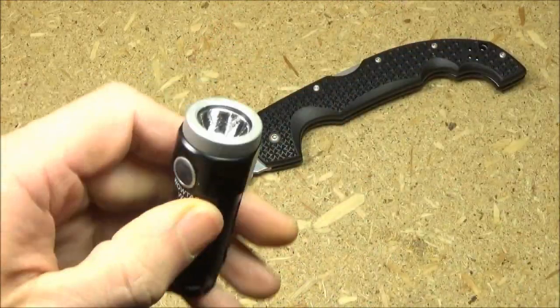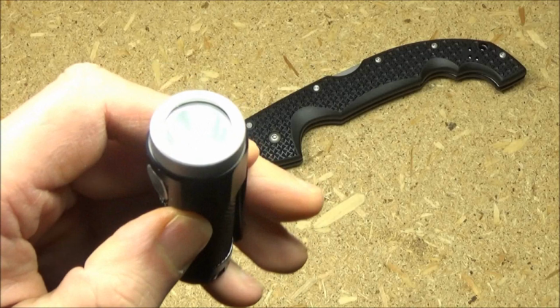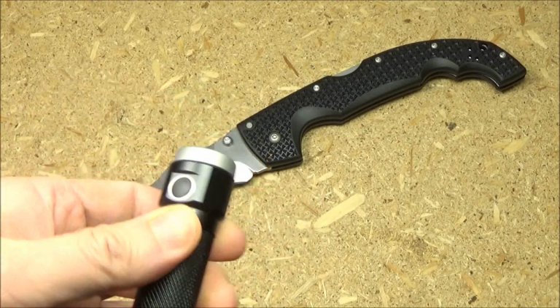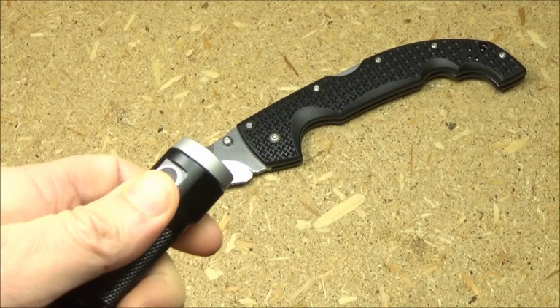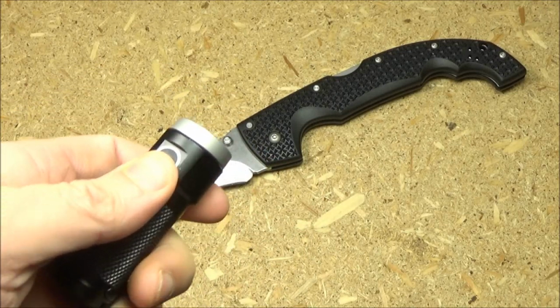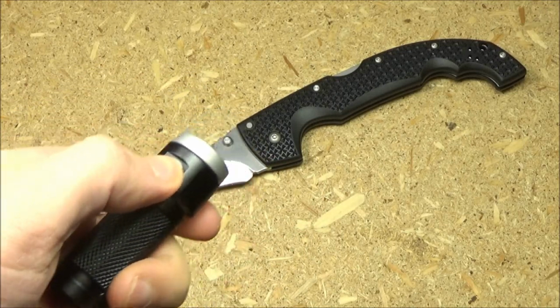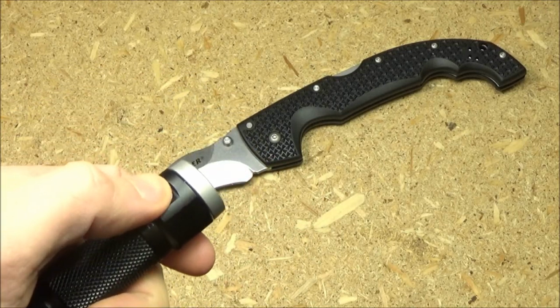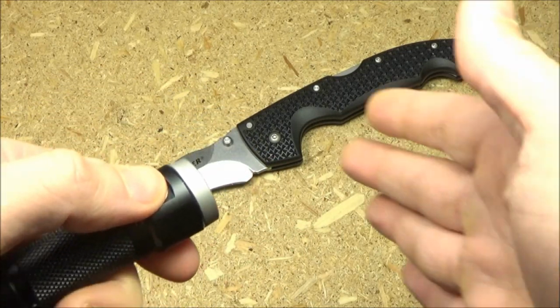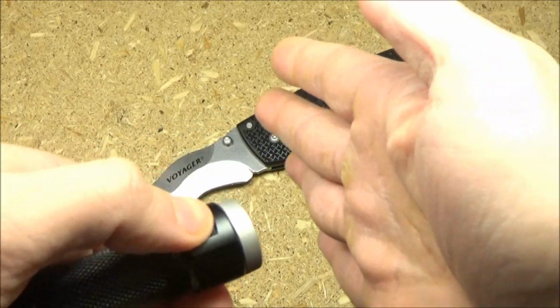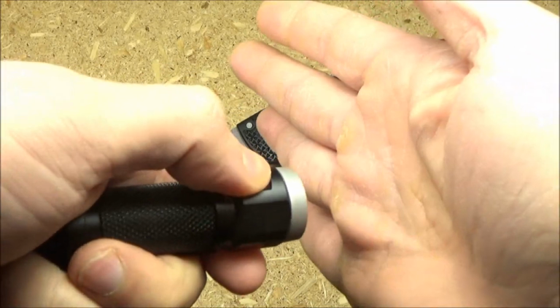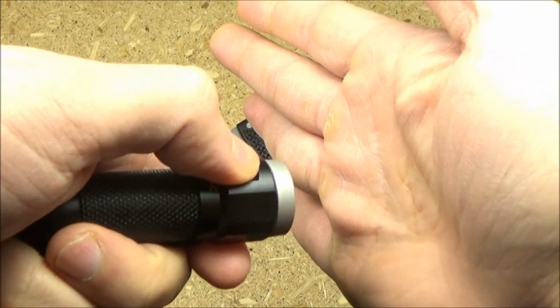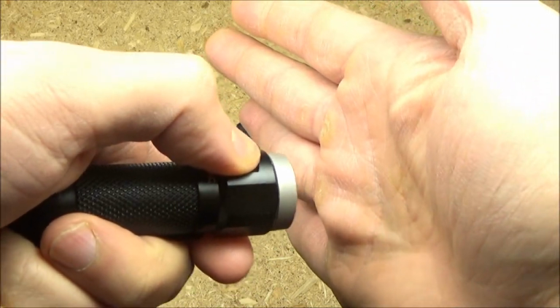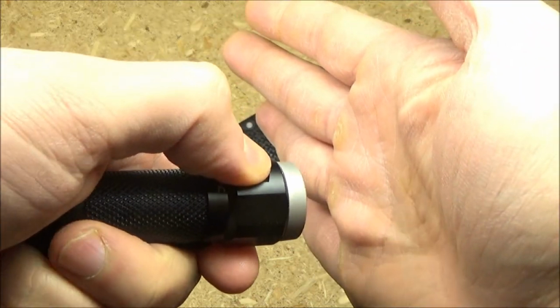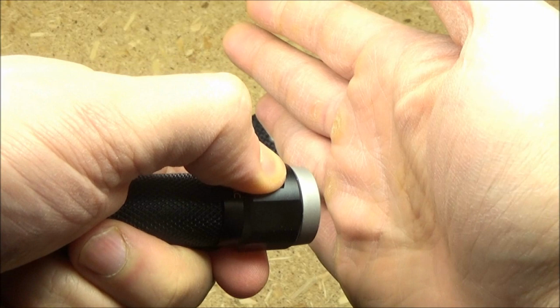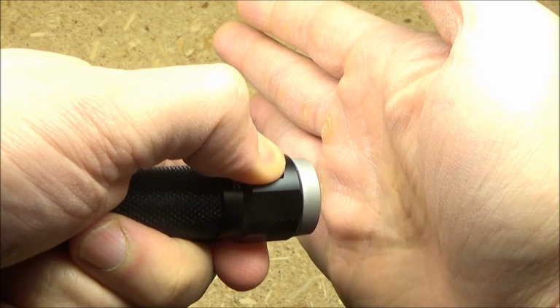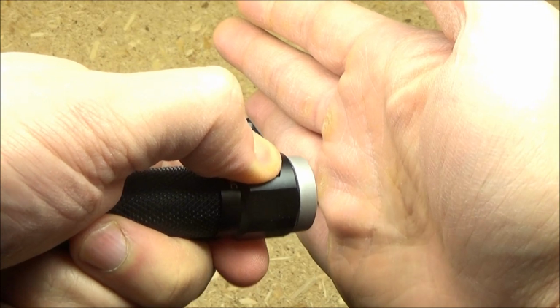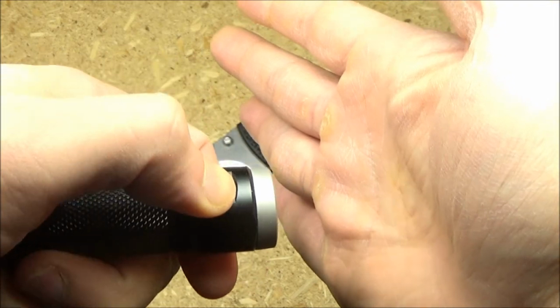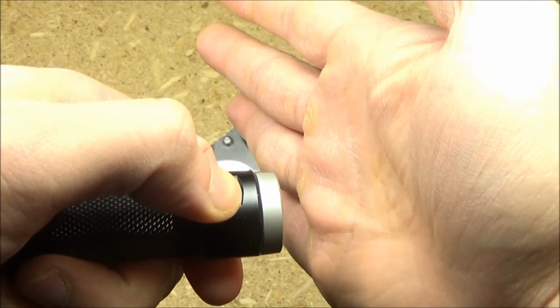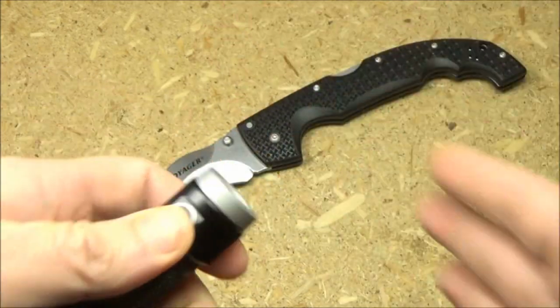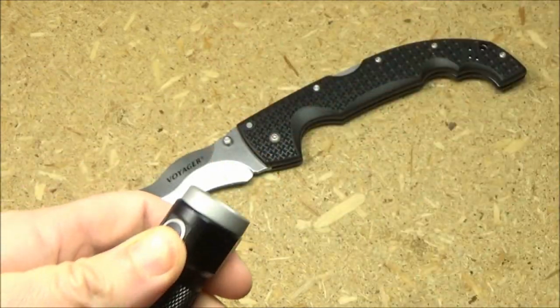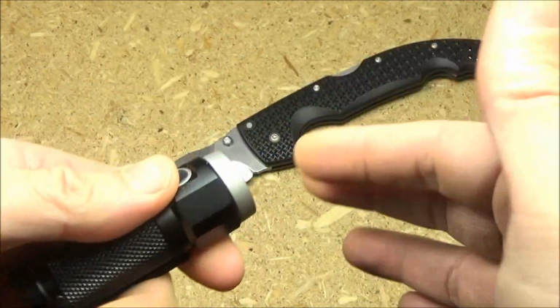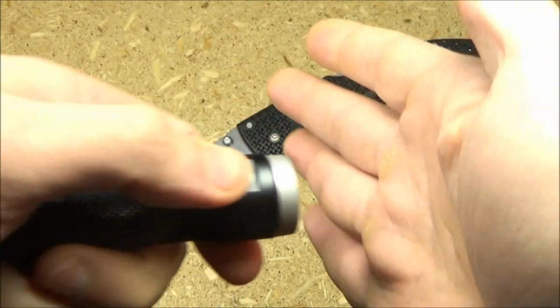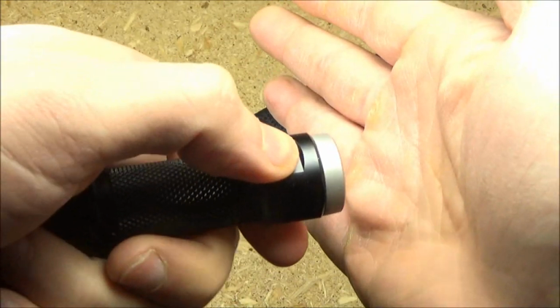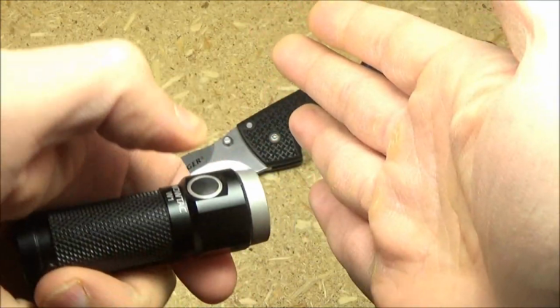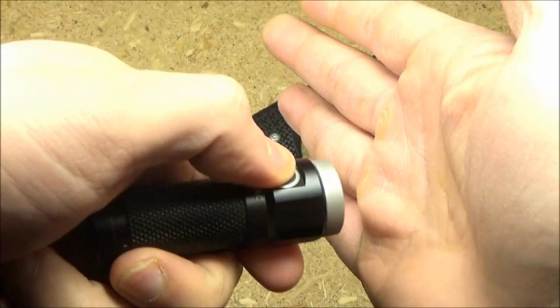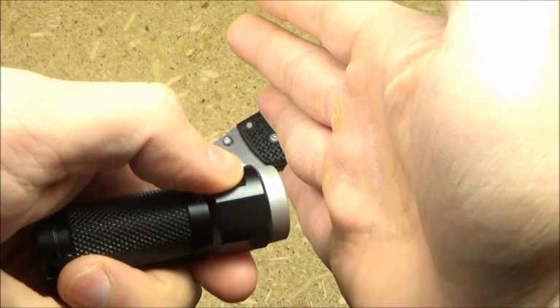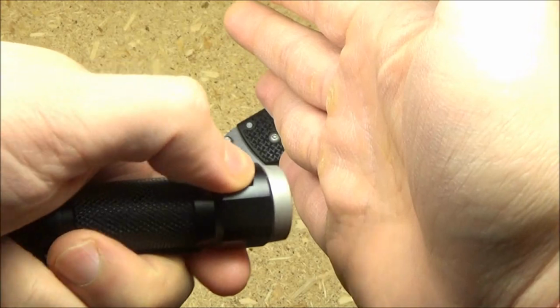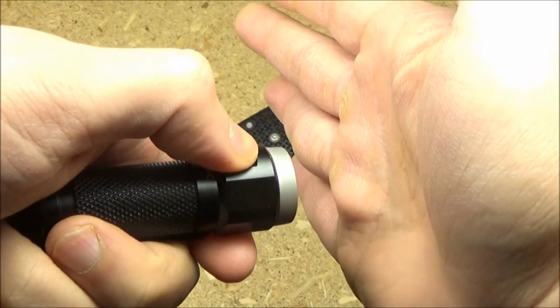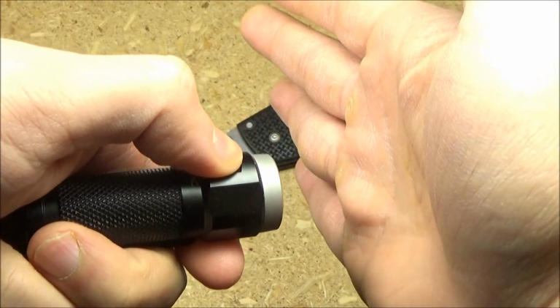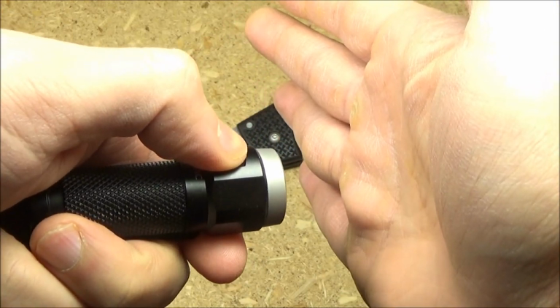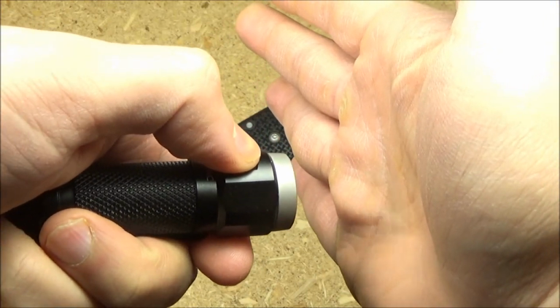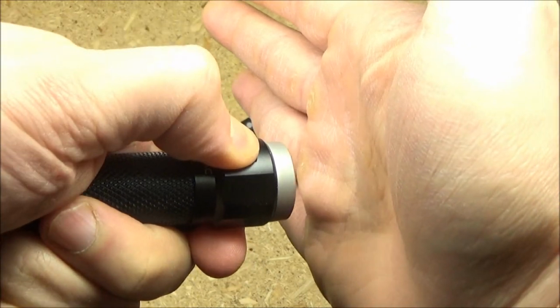When the light is off, if you long press, you will shortcut to an ultra low mode. When it is in that ultra low mode, if you long press again, you will get to lockout mode.